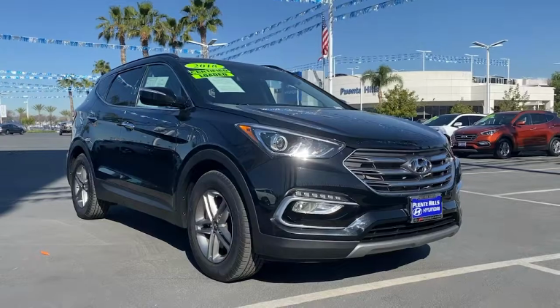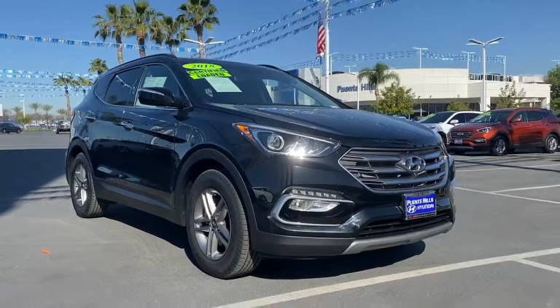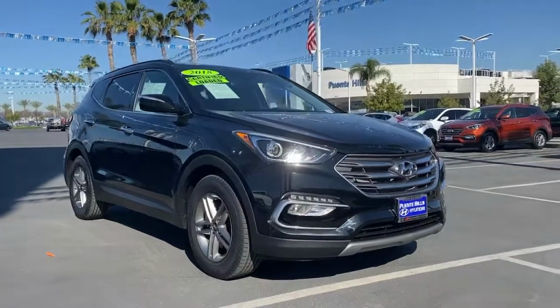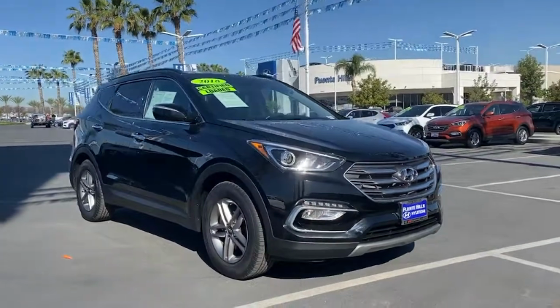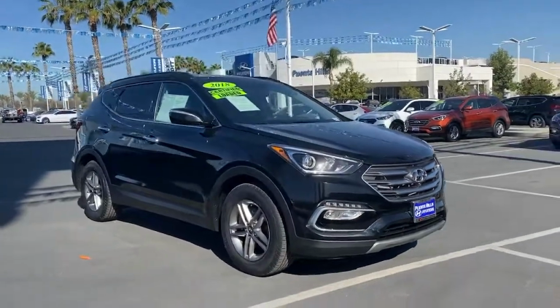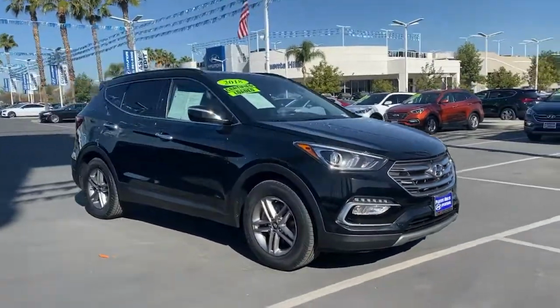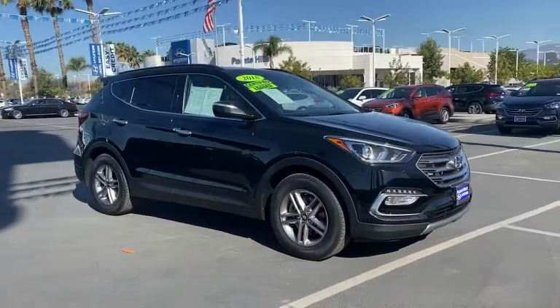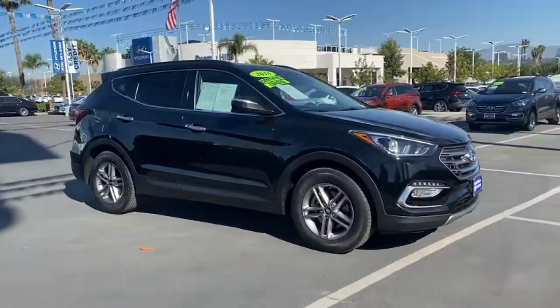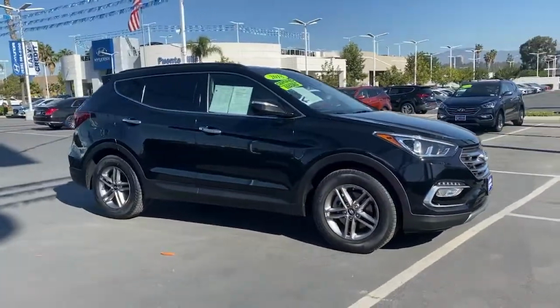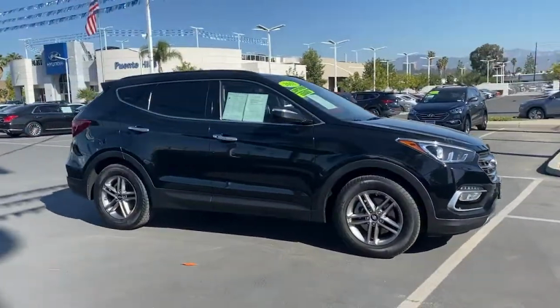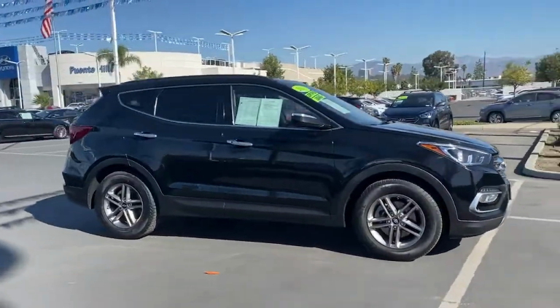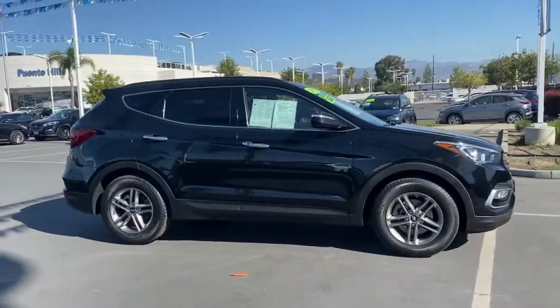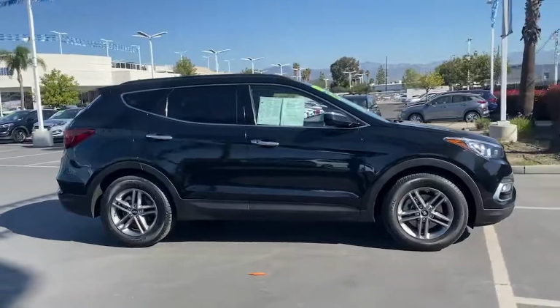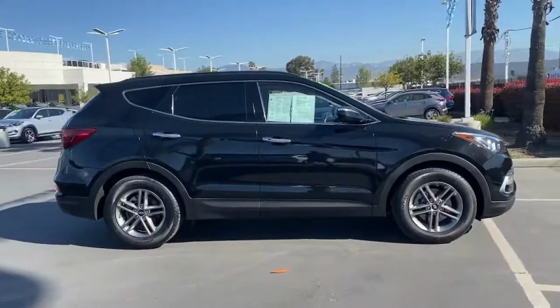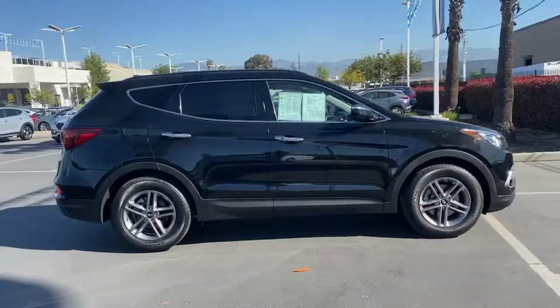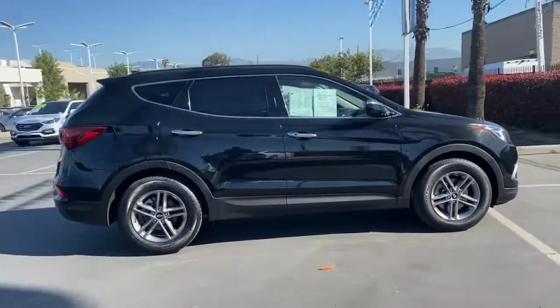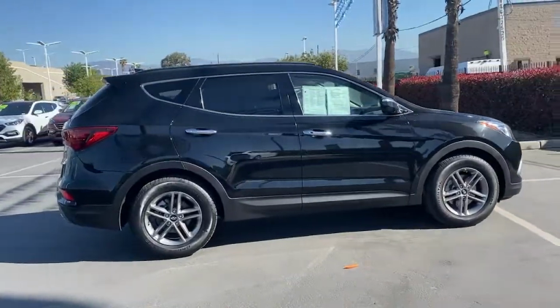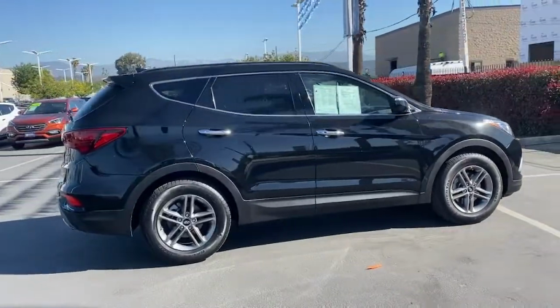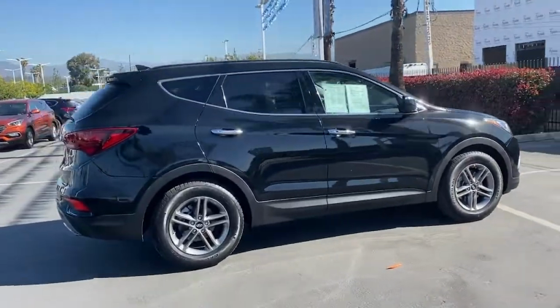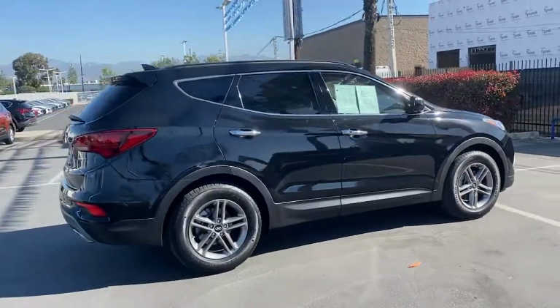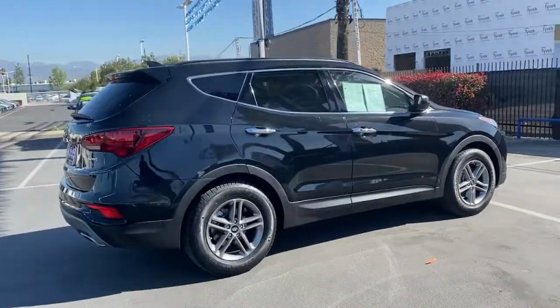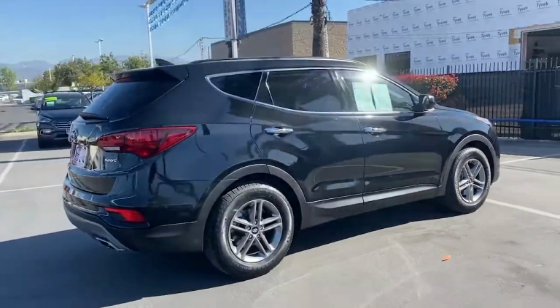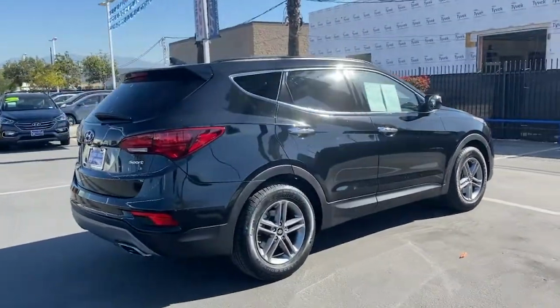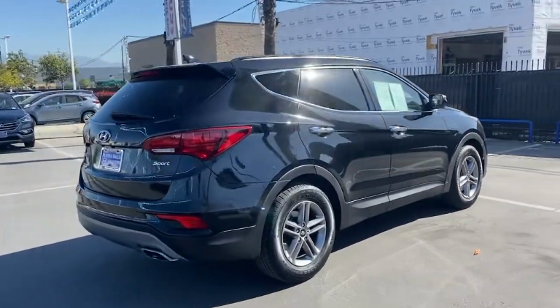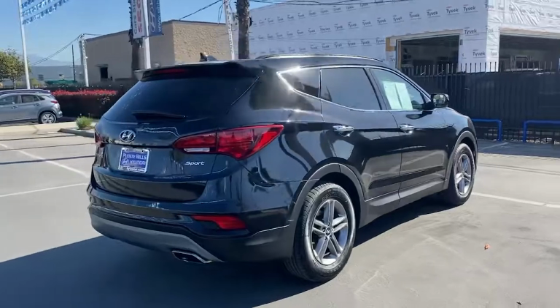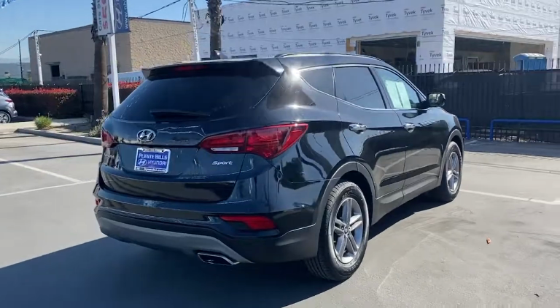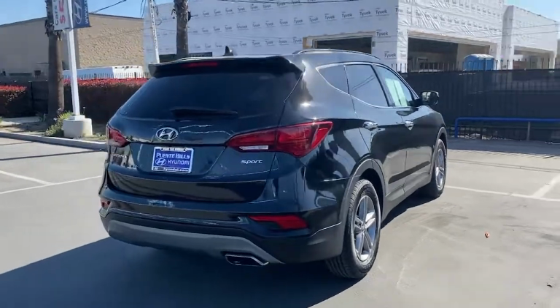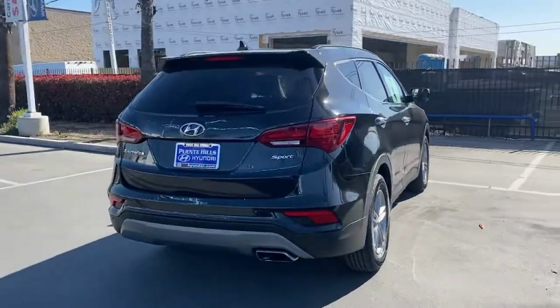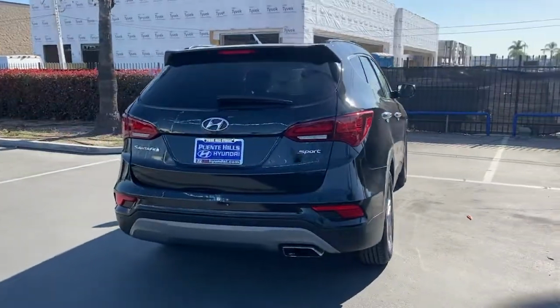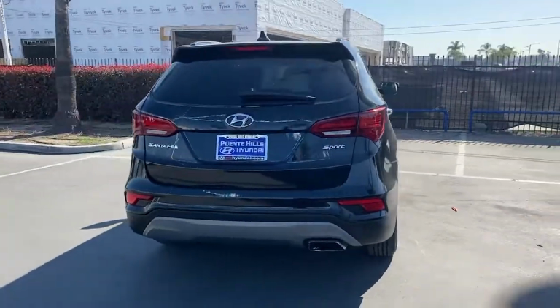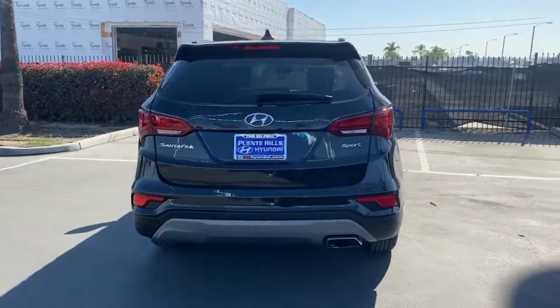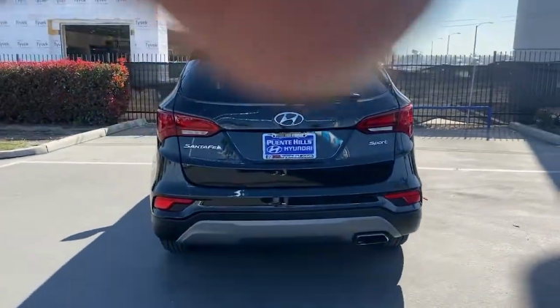Get a feel for the 2018 Hyundai Santa Fe Sport. This vehicle is an outstanding buy with fewer than 30,000 miles on the odometer. Get the features you need and the comfort and style you've been hoping for.